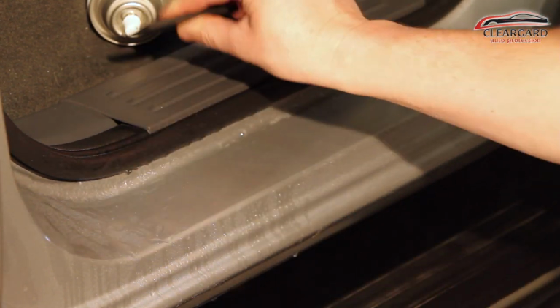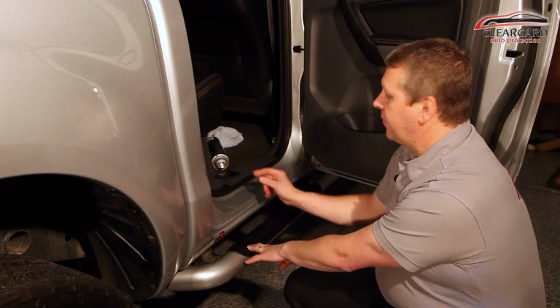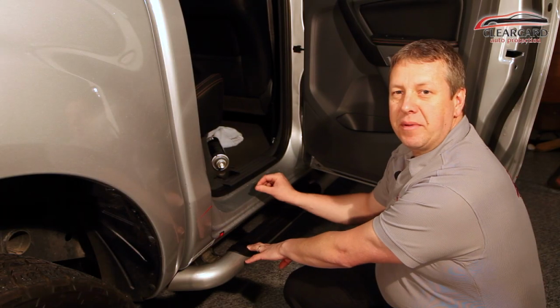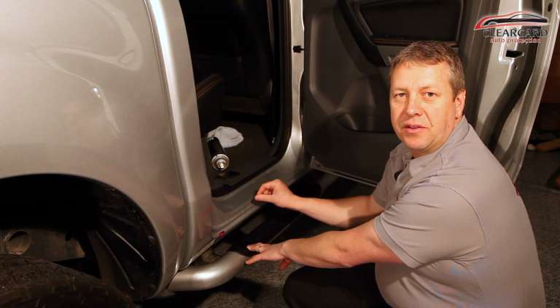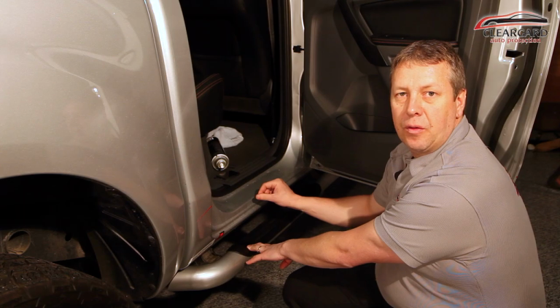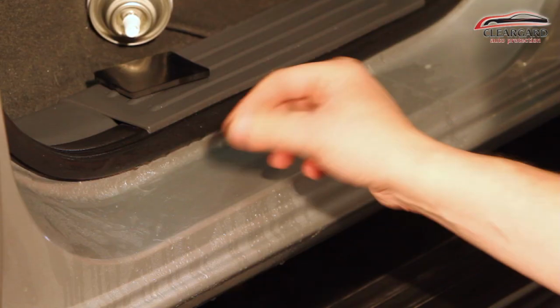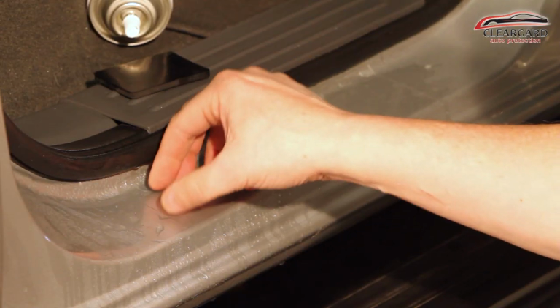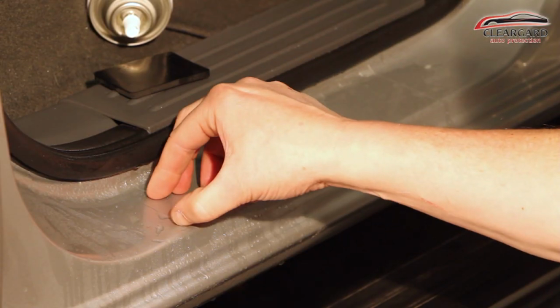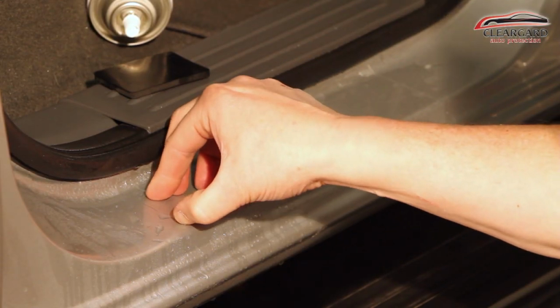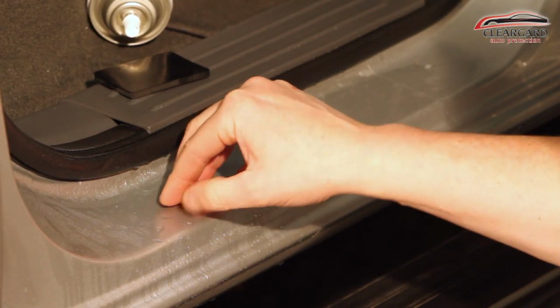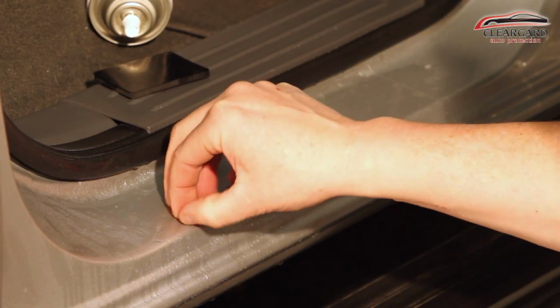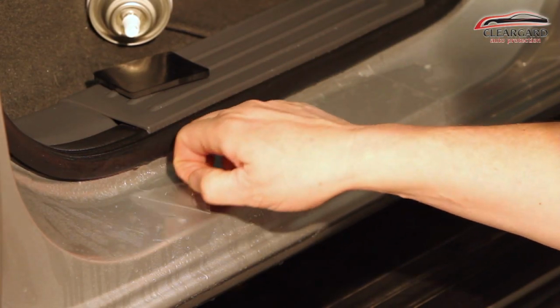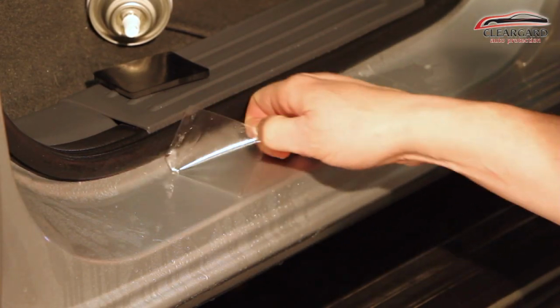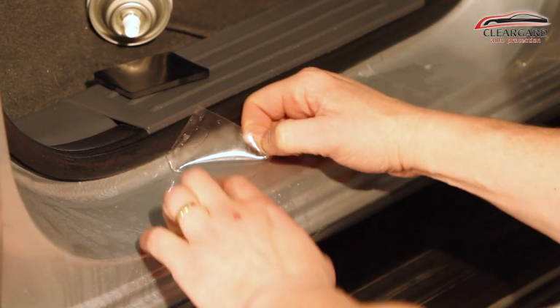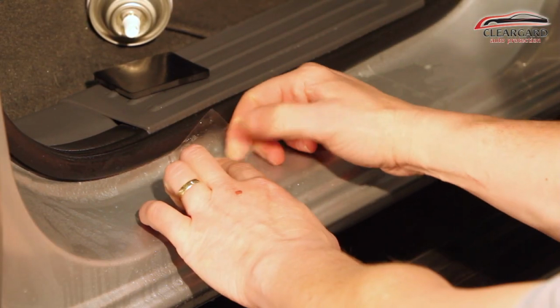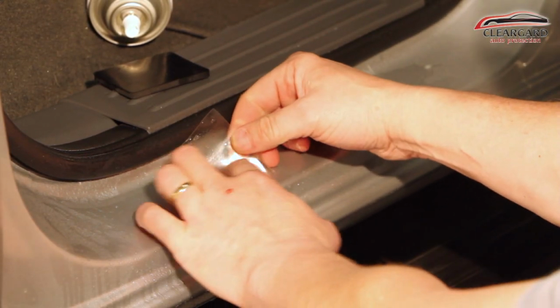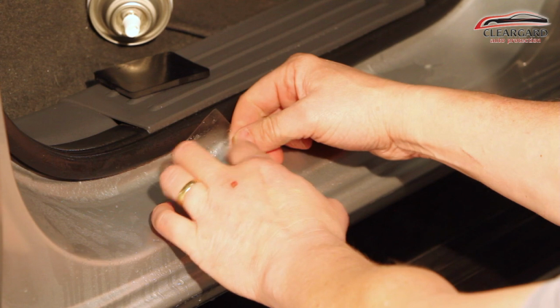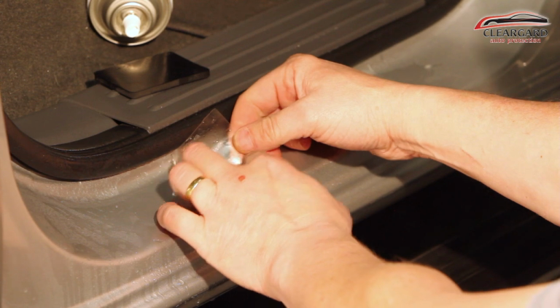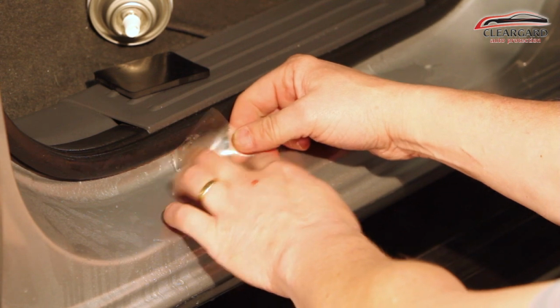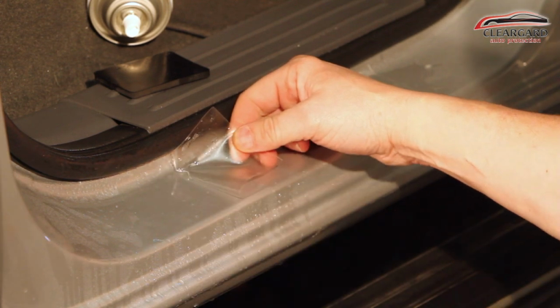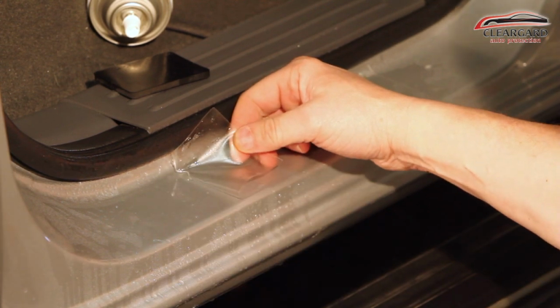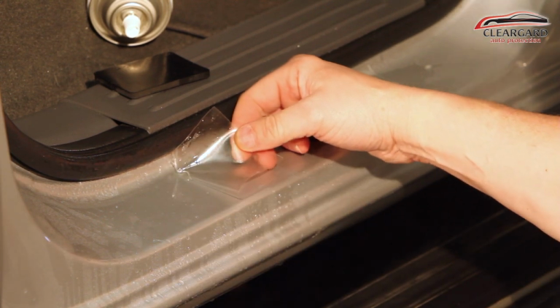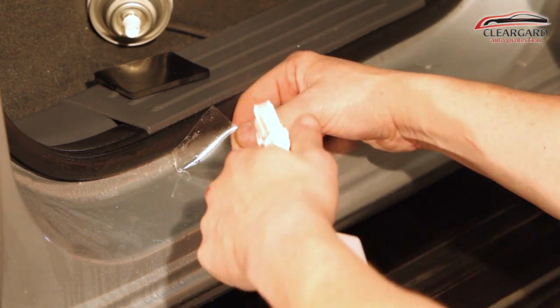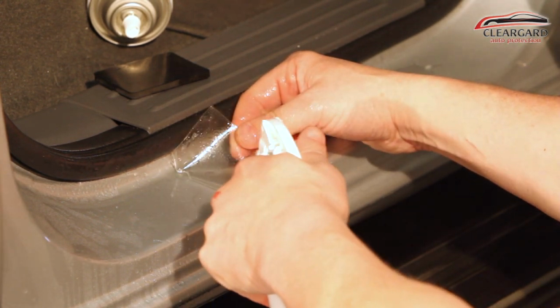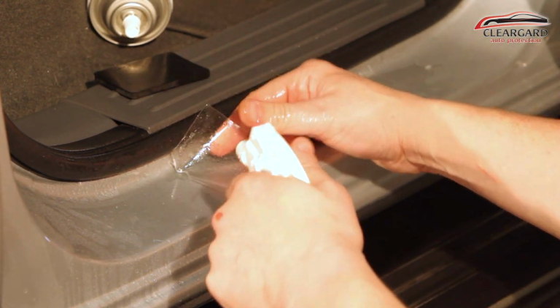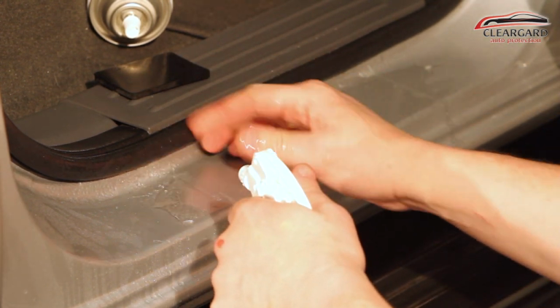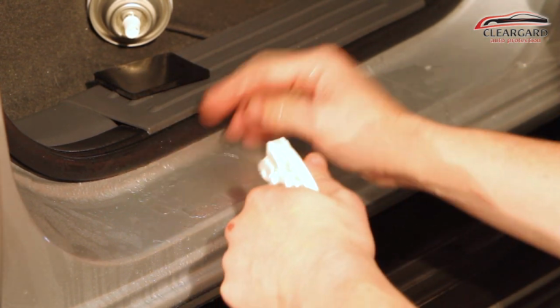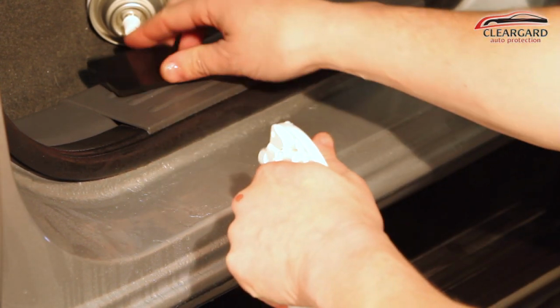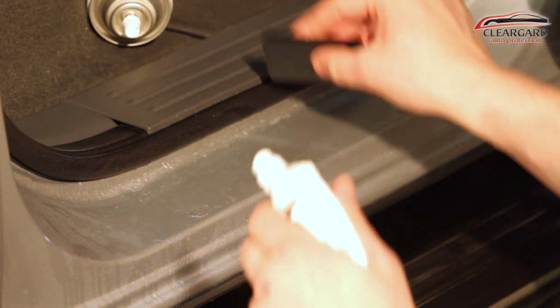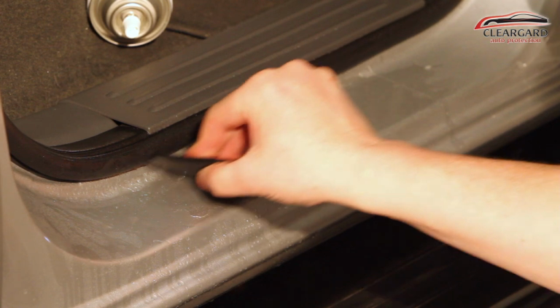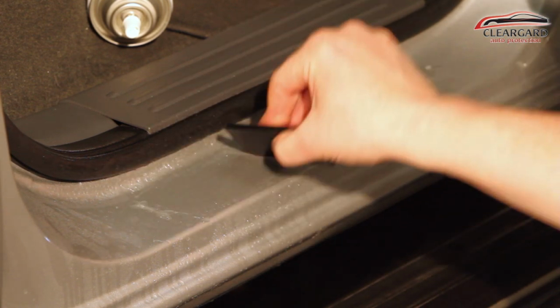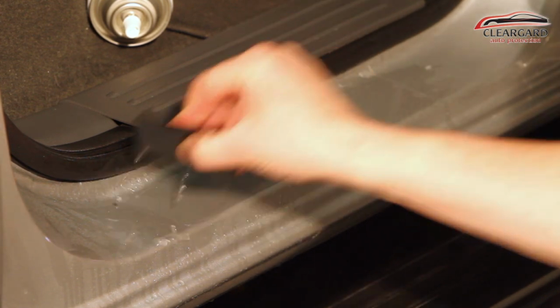If you do happen to see any dirt or dust, you can re-lift the film, get the dirt out, spray it again, lay it back down and squeegee it back down again.